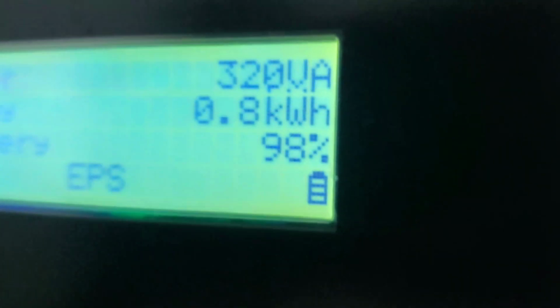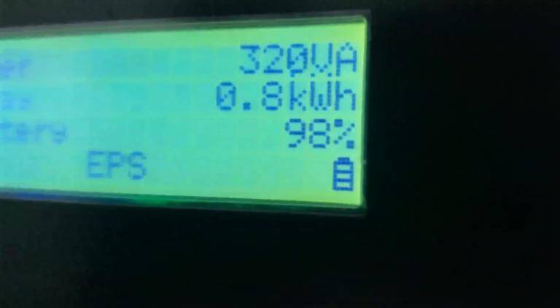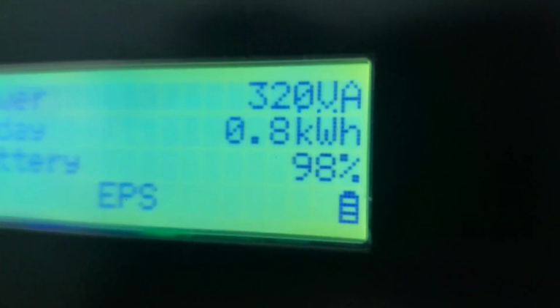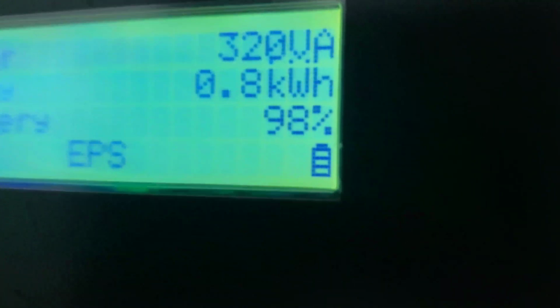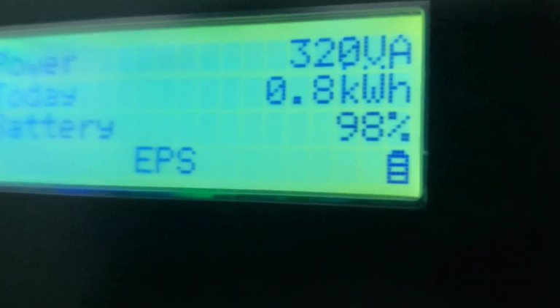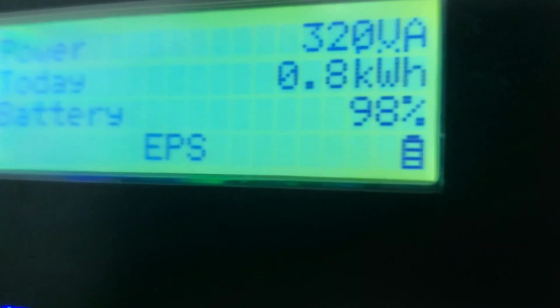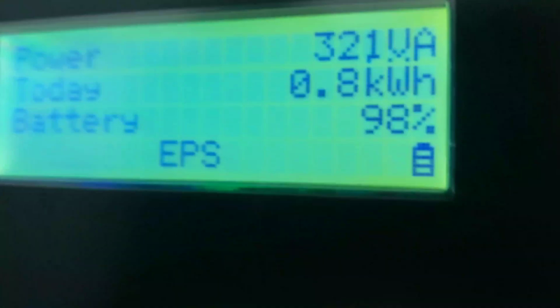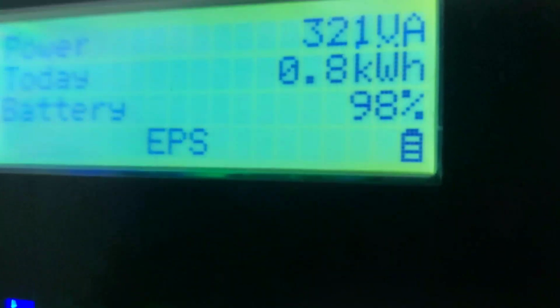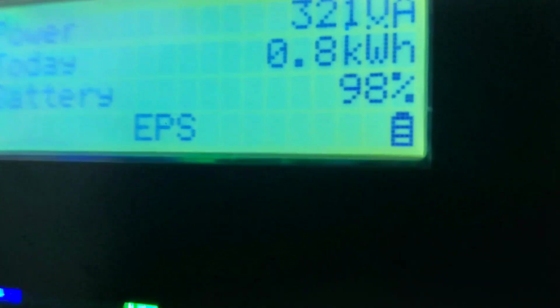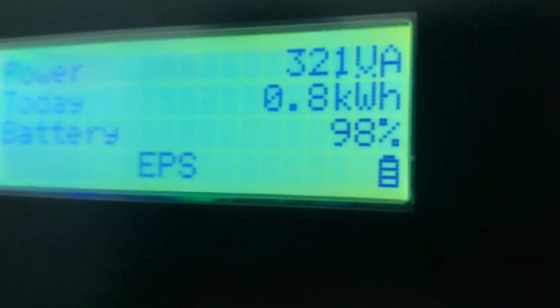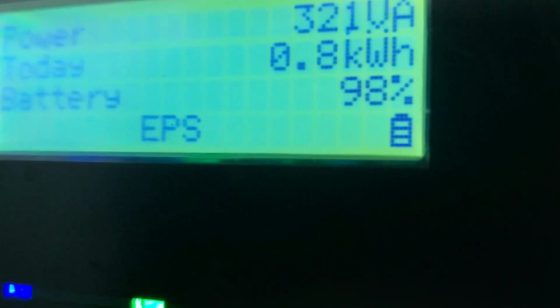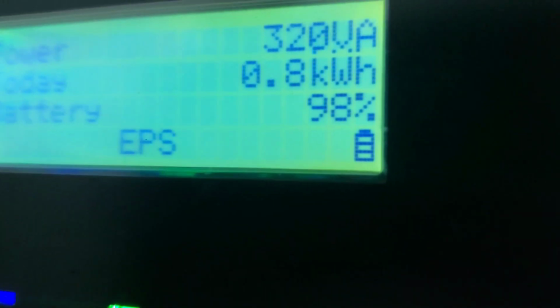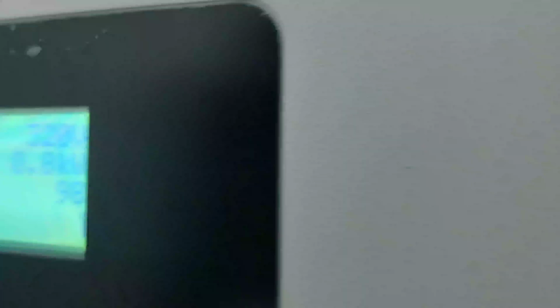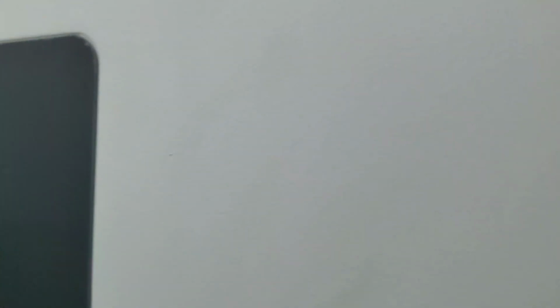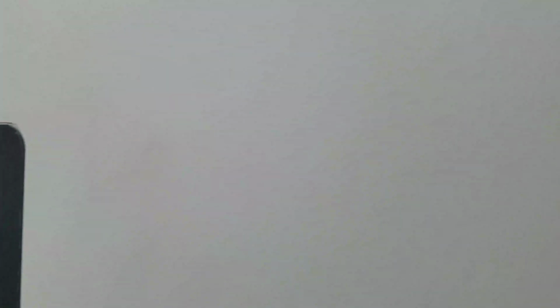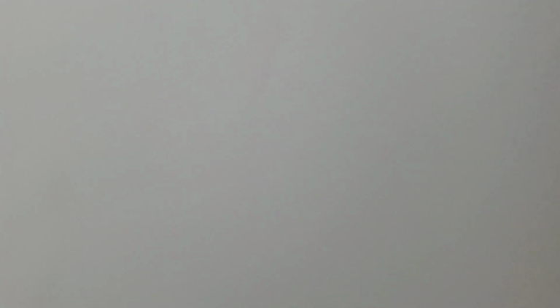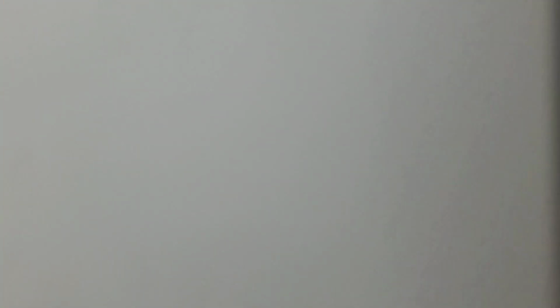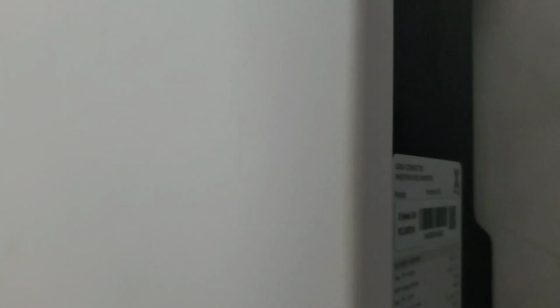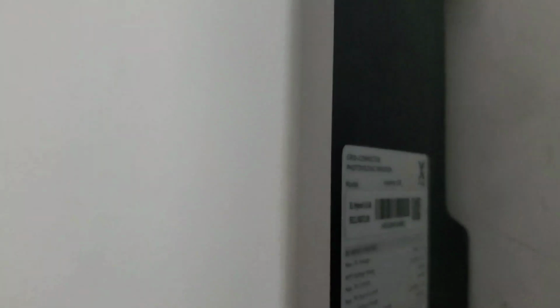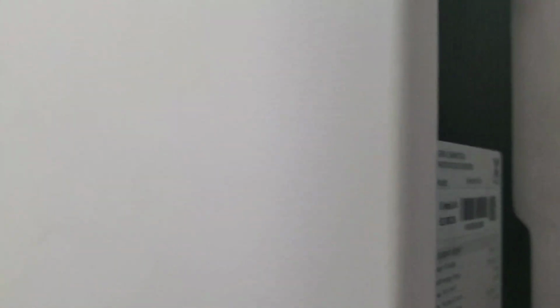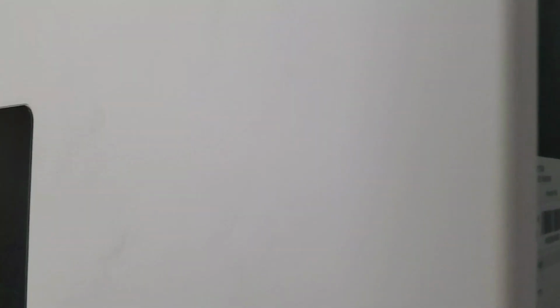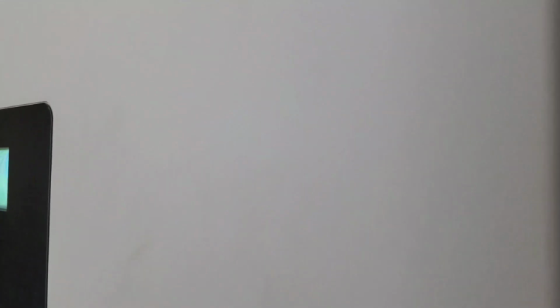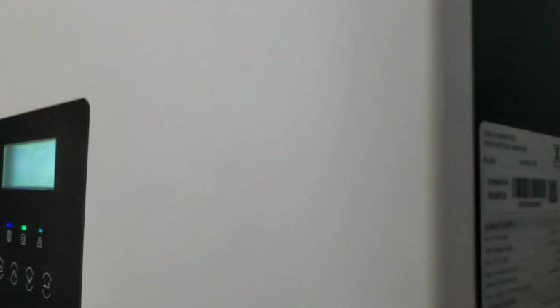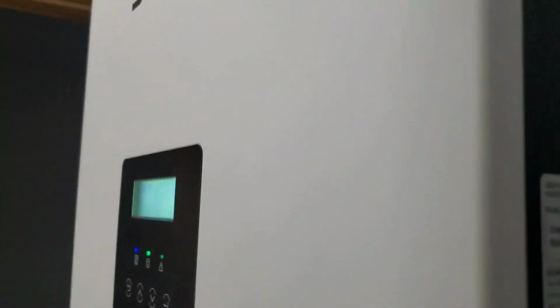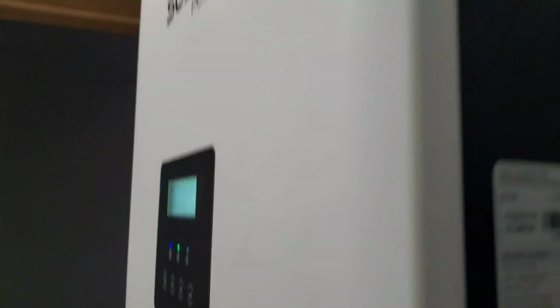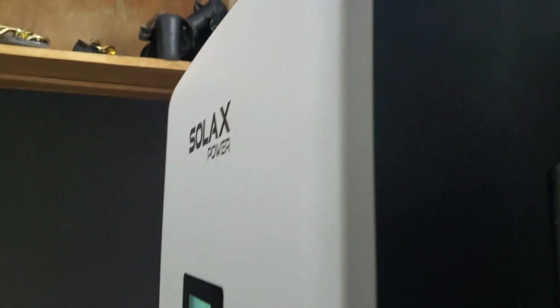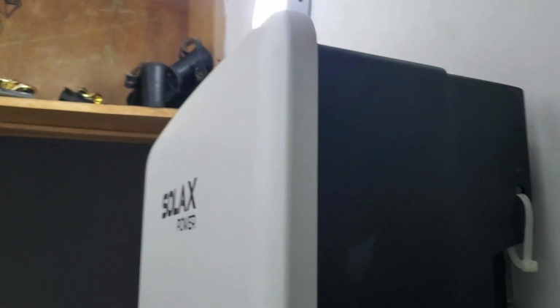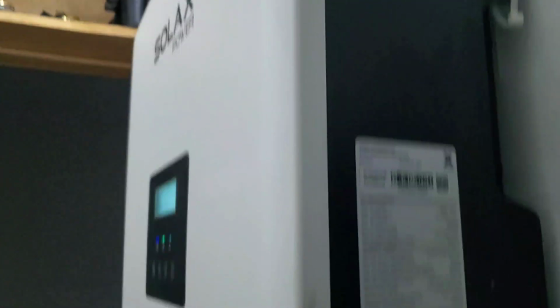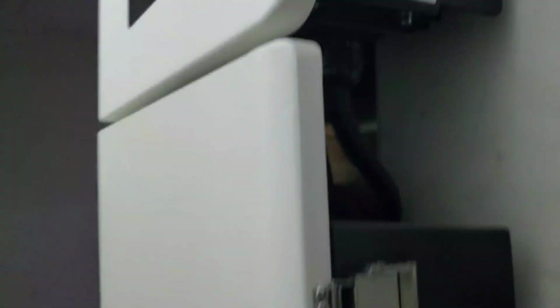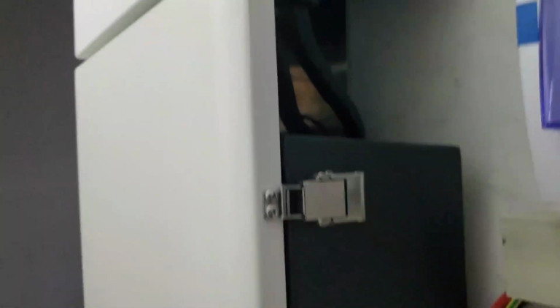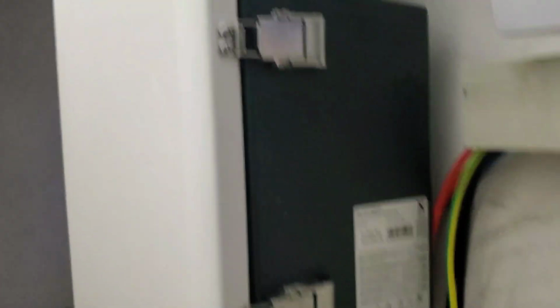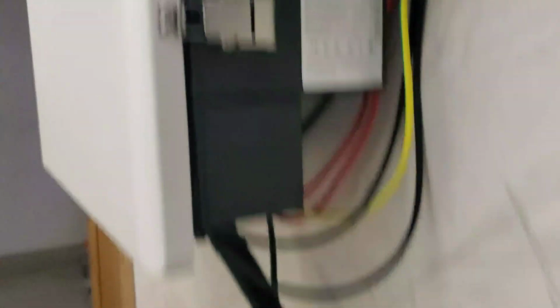As you can see, his consumption is very low, batteries at 98 percent. Nothing is going through the battery — everything is going direct from PV to power the house.